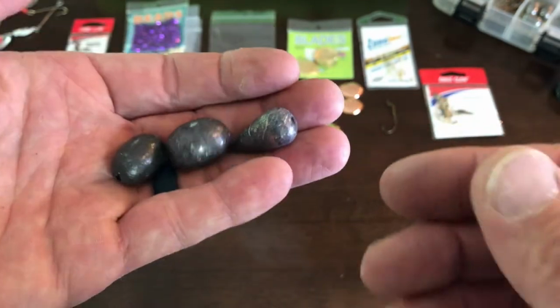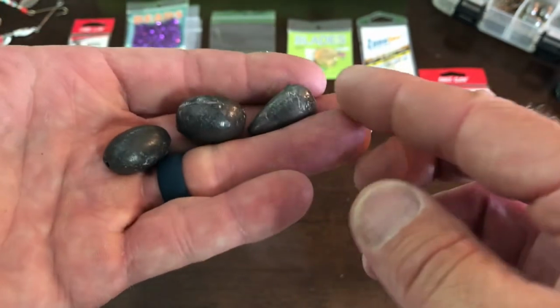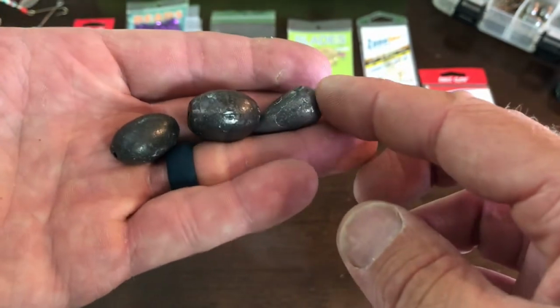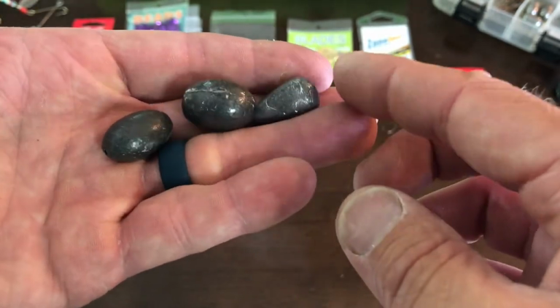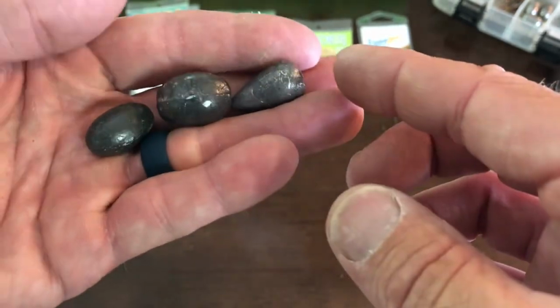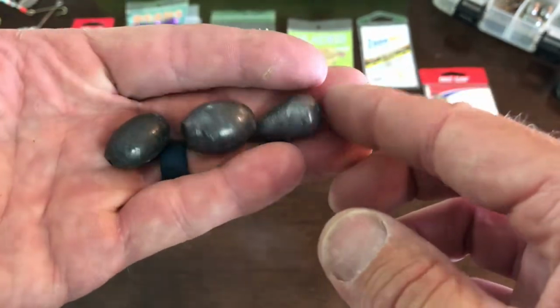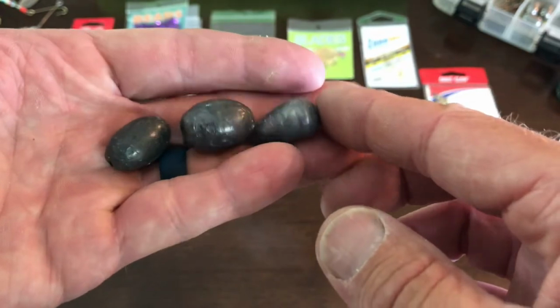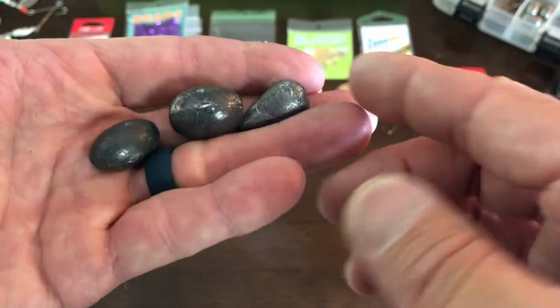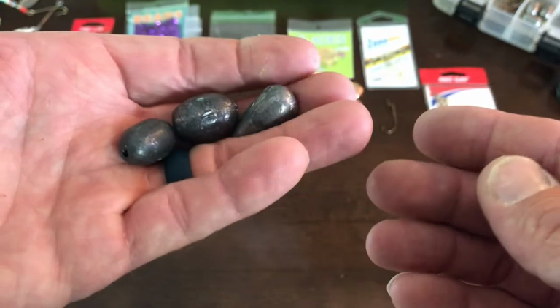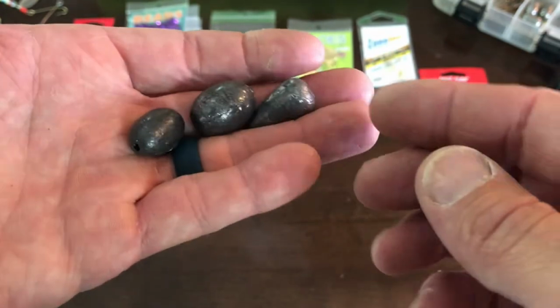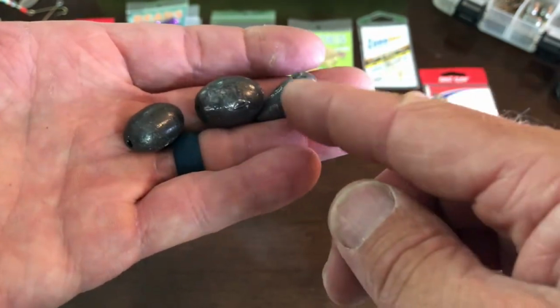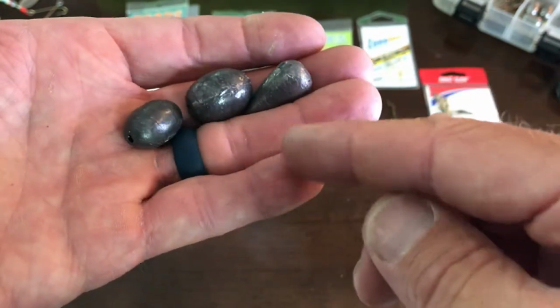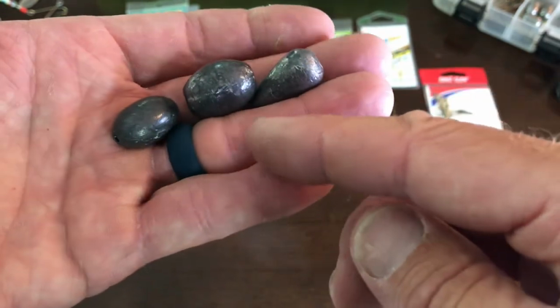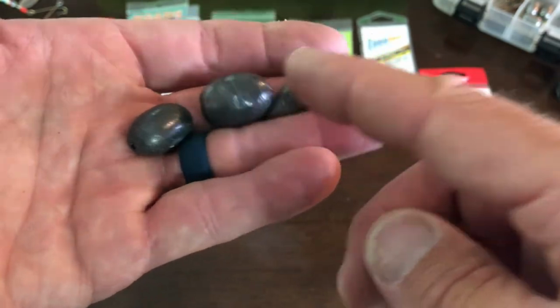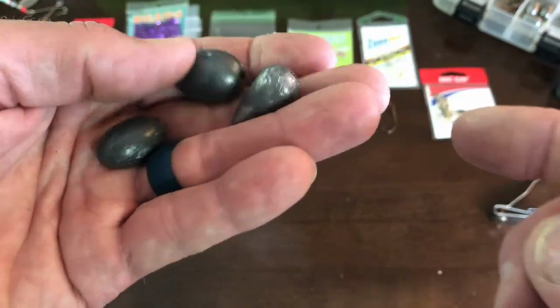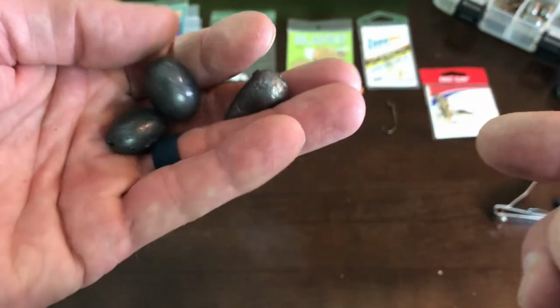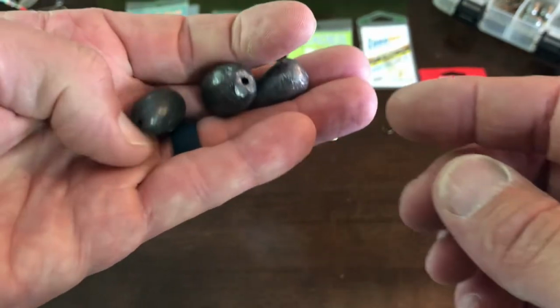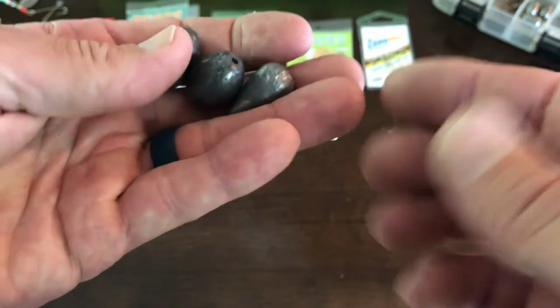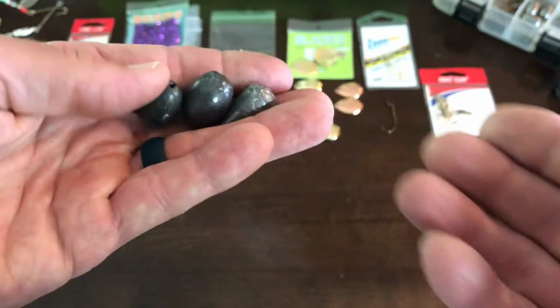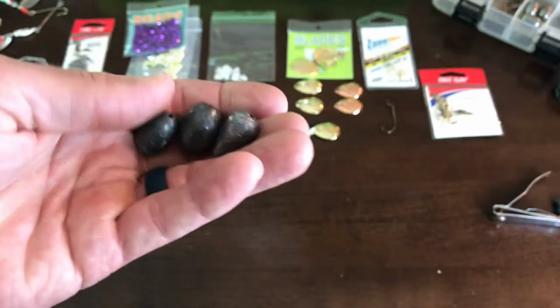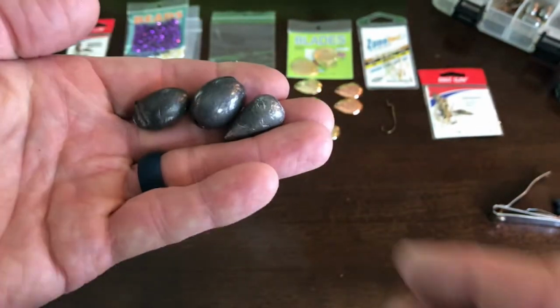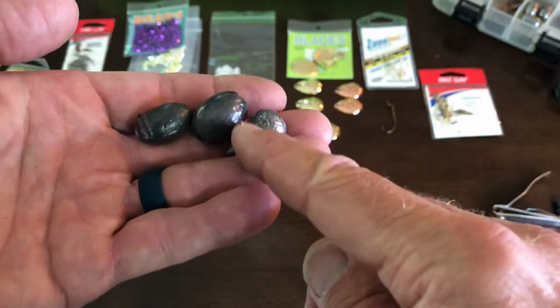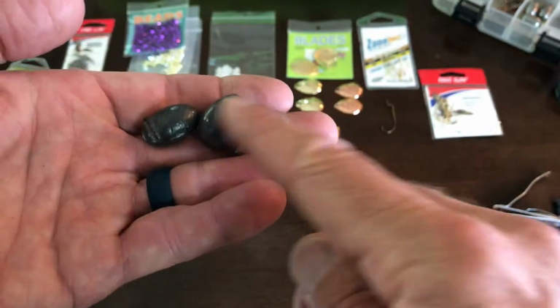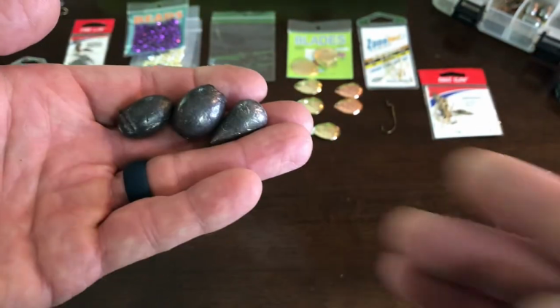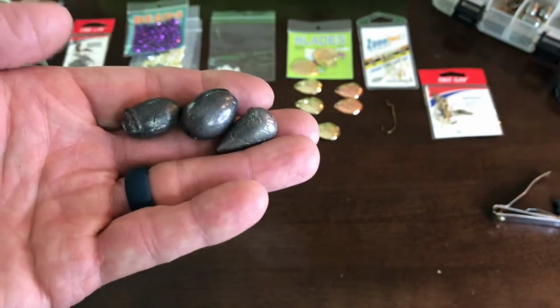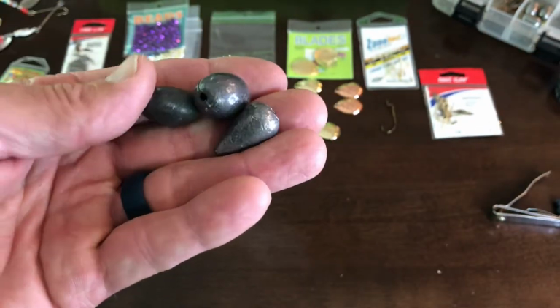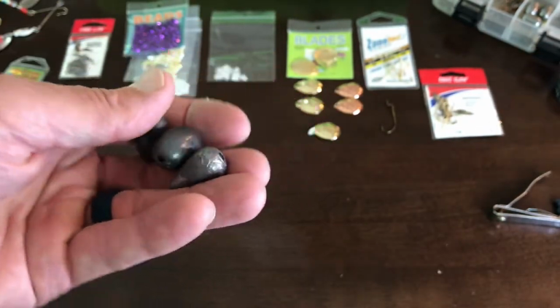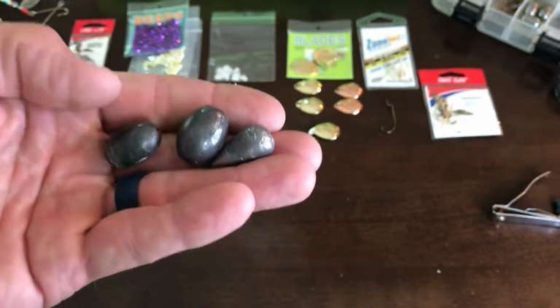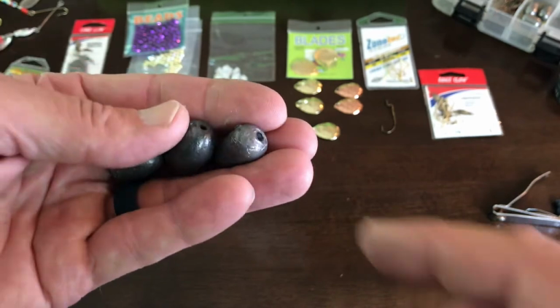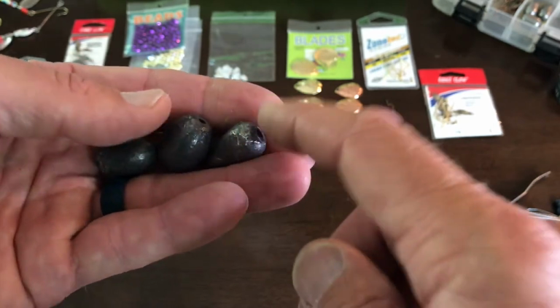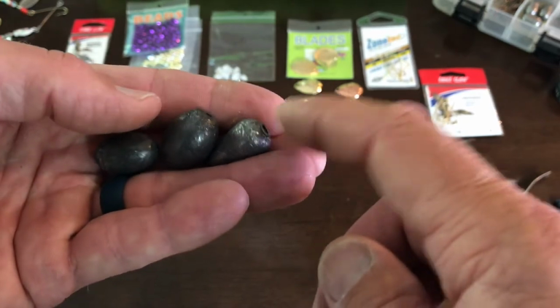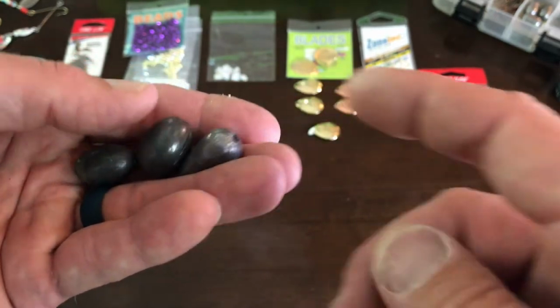I run half ounce to 1 ounce sinkers depending on how fast I want it to go through the water and how low in the water column I want it to be. If I'm slow reeling it back in, I can use a lighter weight and keep it low. If I'm fast reeling, I need a heavier weight. Most of the walleye you catch in here, you're going to be between 15 and 35 feet deep. So half ounce, three quarters, five eighths, one ounce — all great weights, Carolina style with a bead after this.